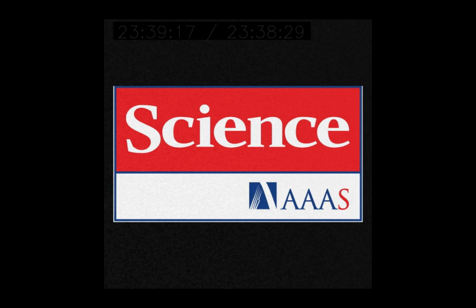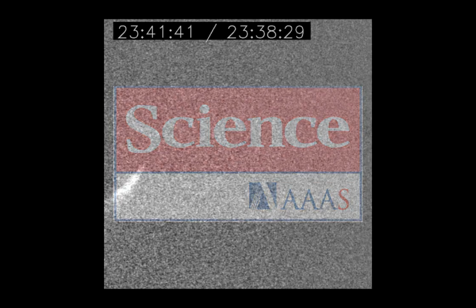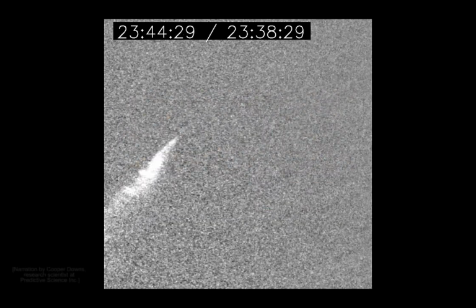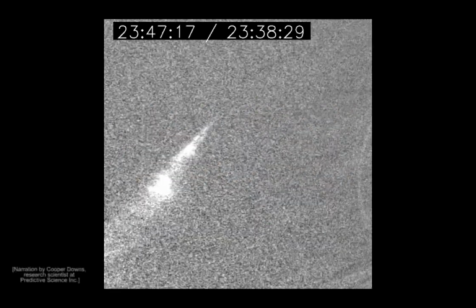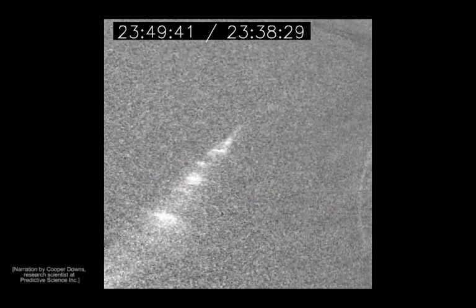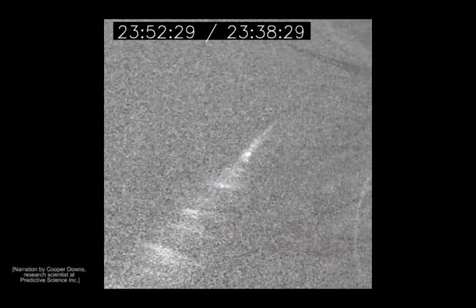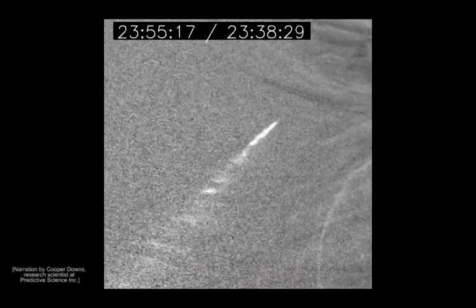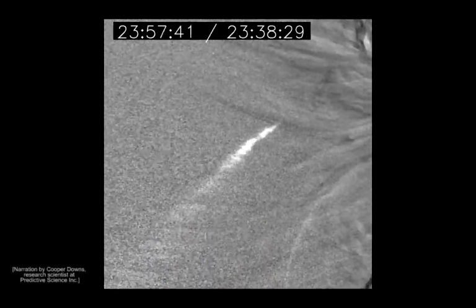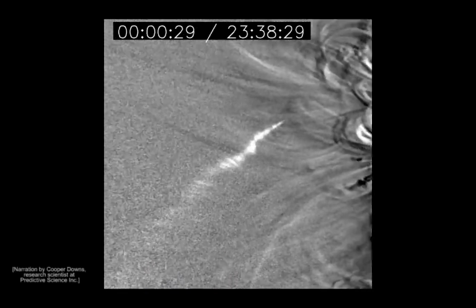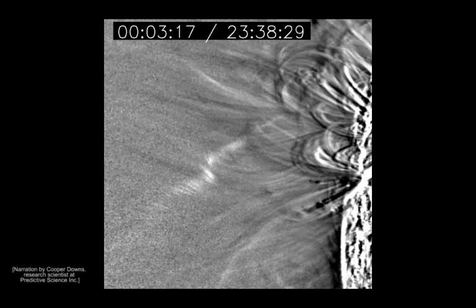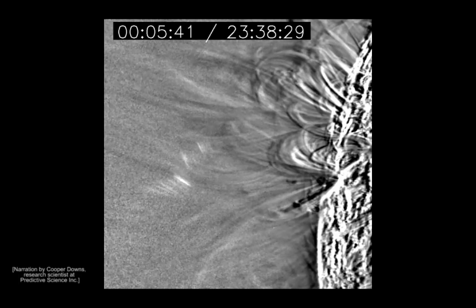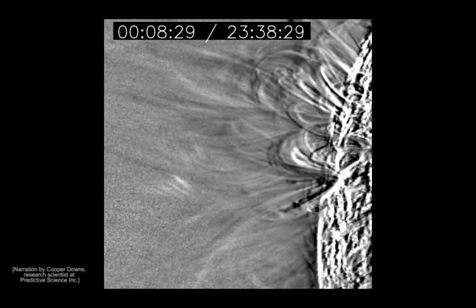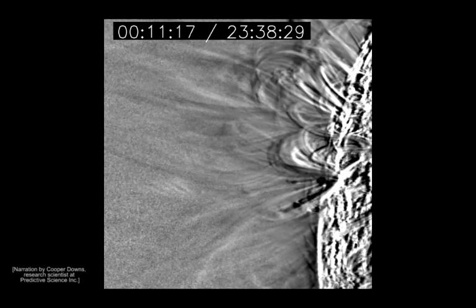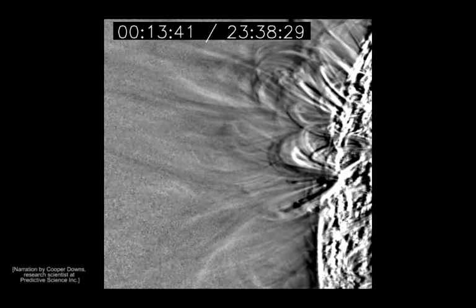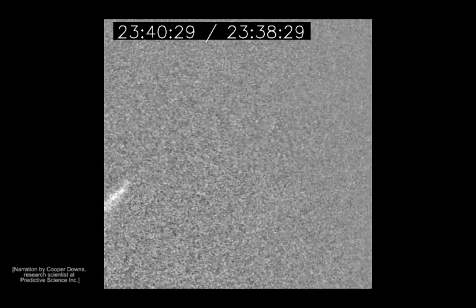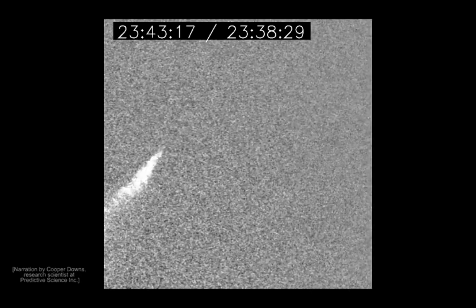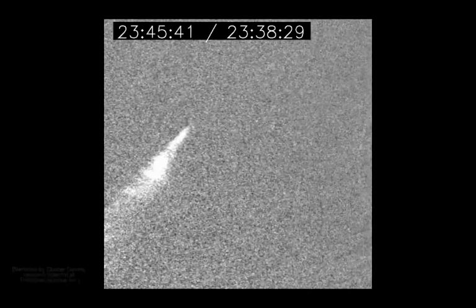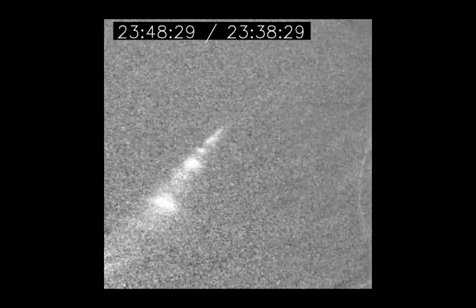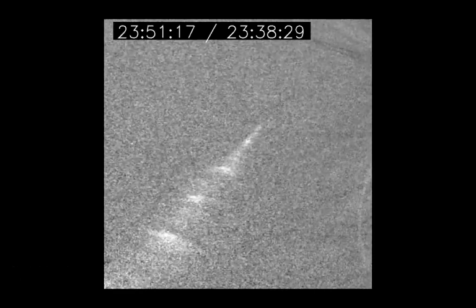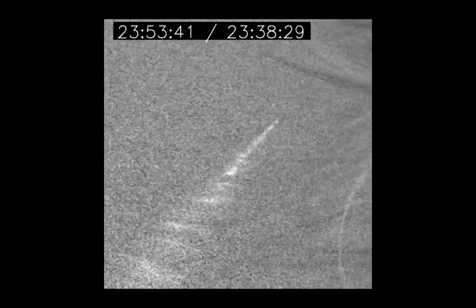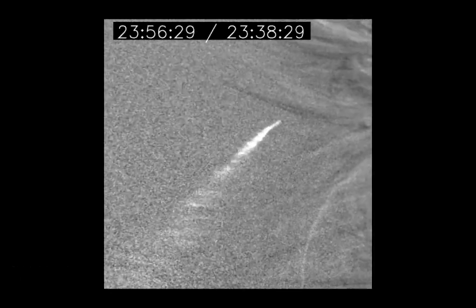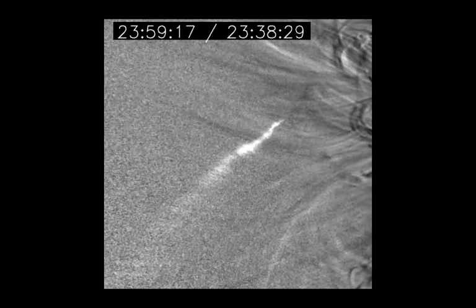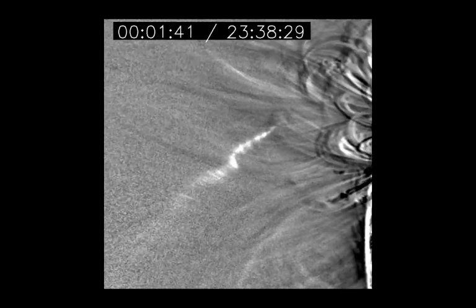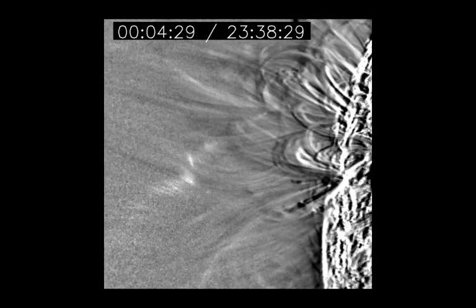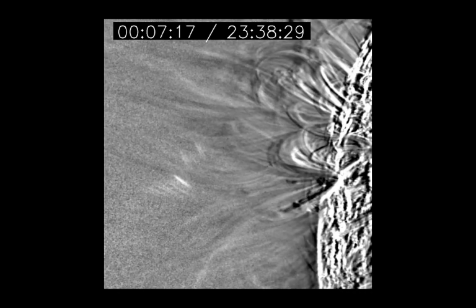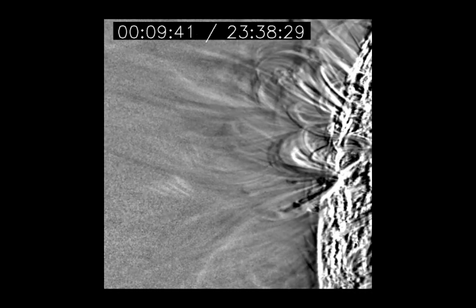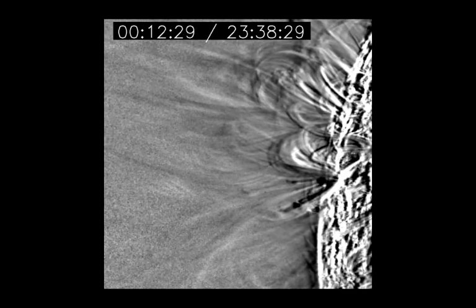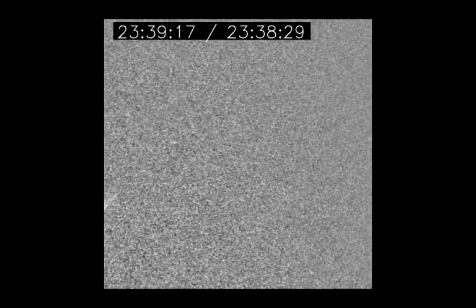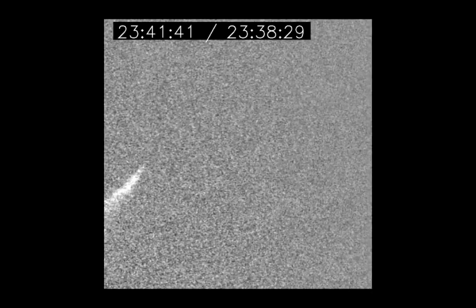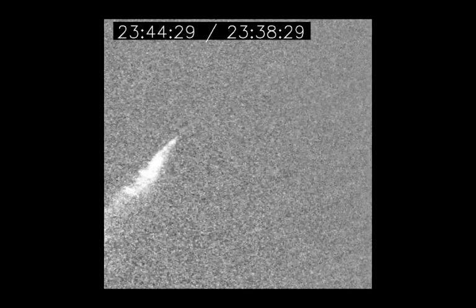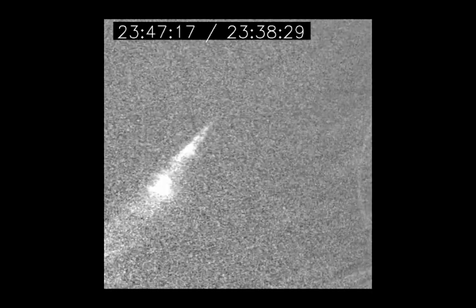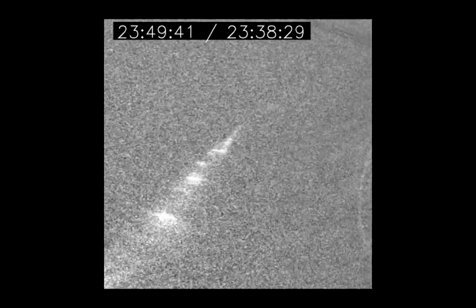Perhaps the most unexpected thing about Lovejoy's passage was that we saw it in the corona at all. This was only the second time we saw a sun-grazing comet produce an emission that was visible in extreme ultraviolet wavelengths — wavelengths that we typically observe the sun at.